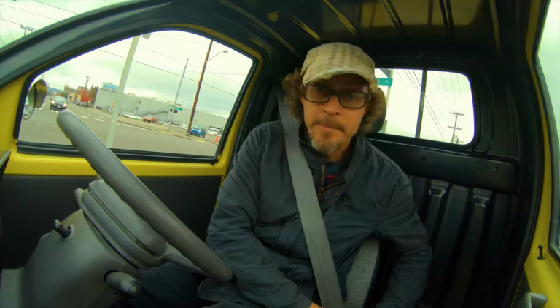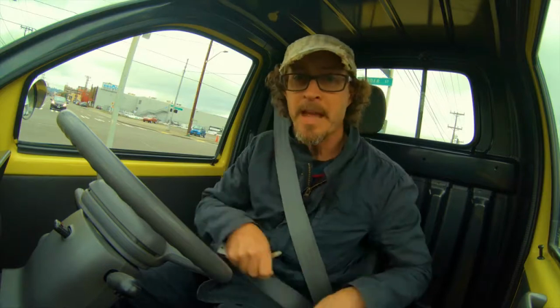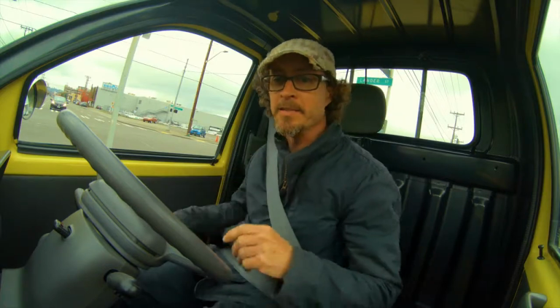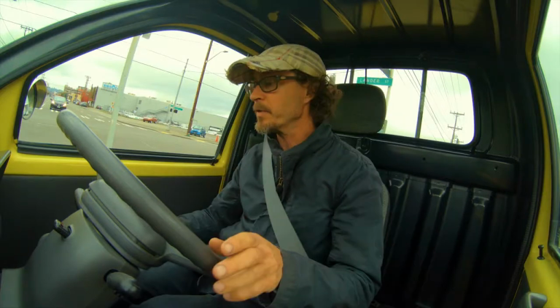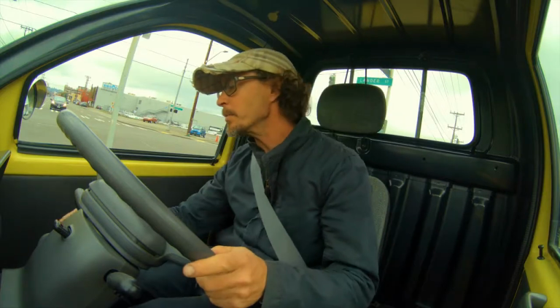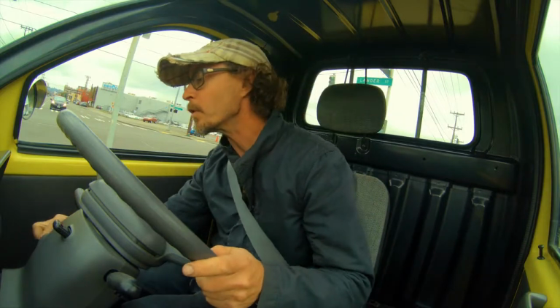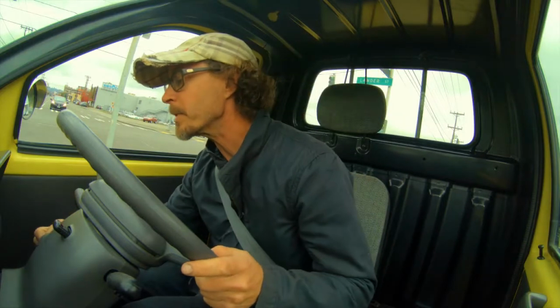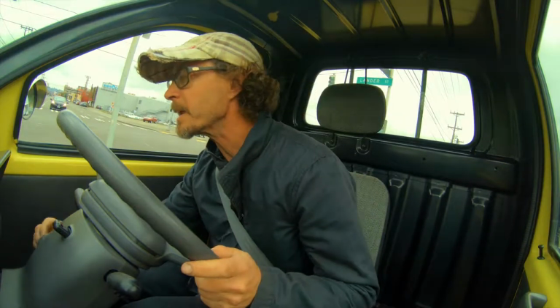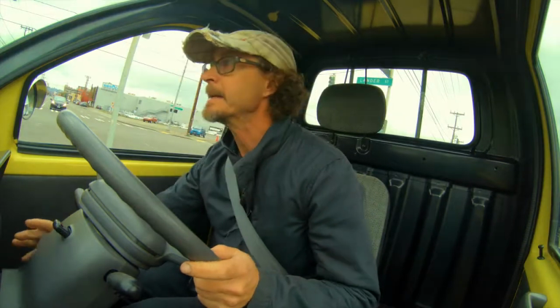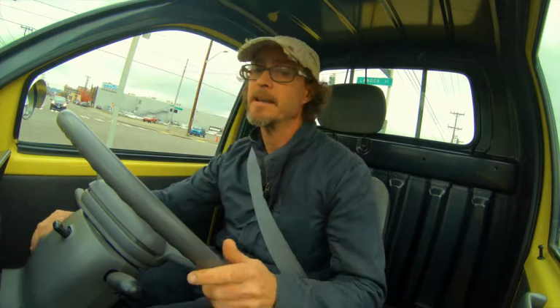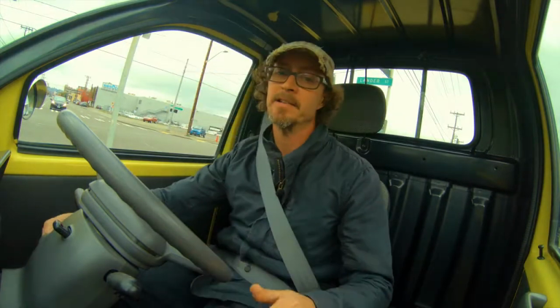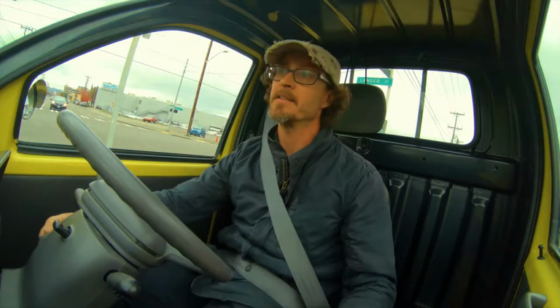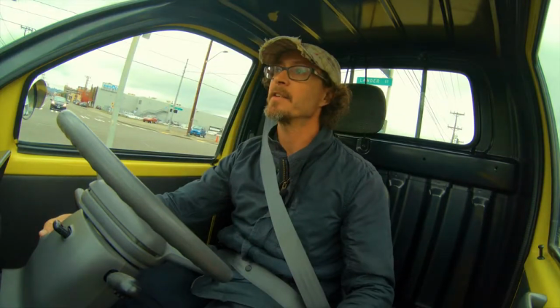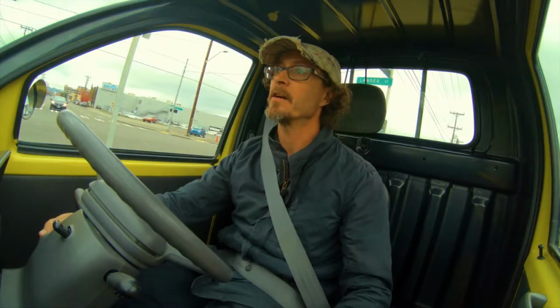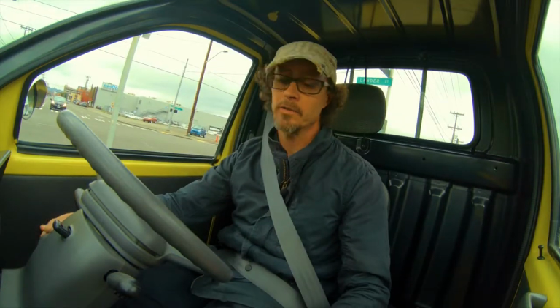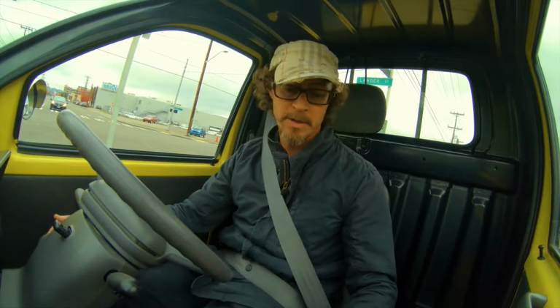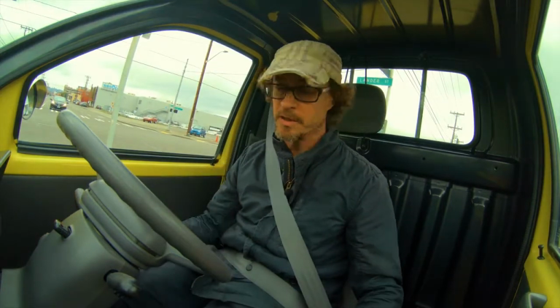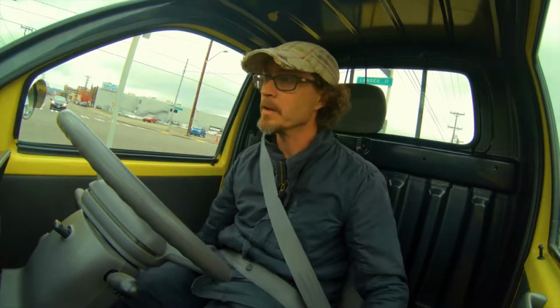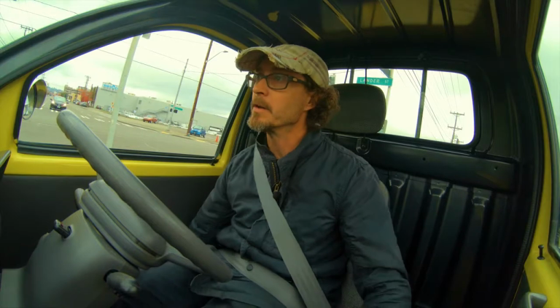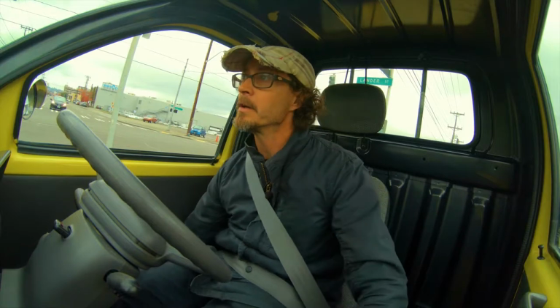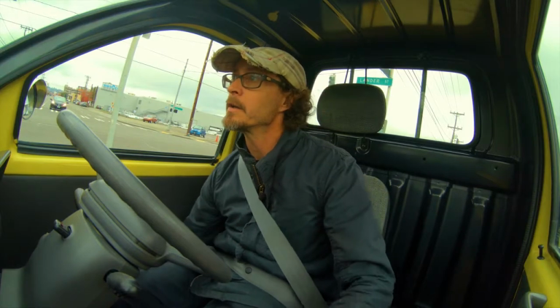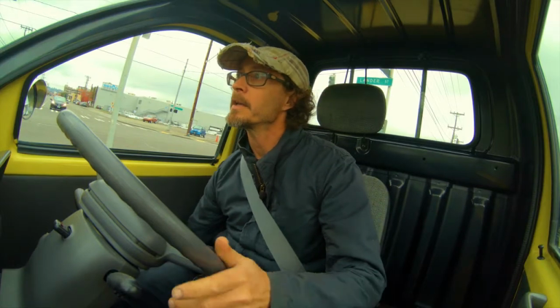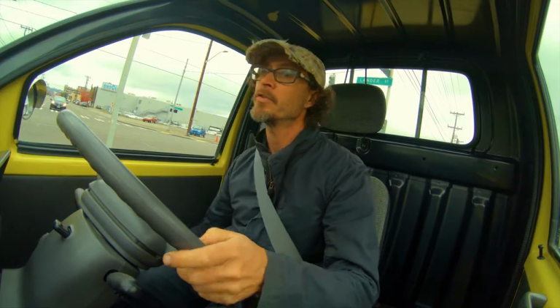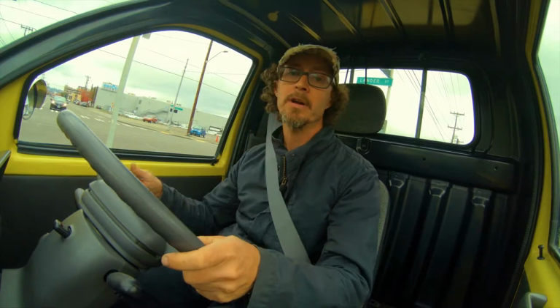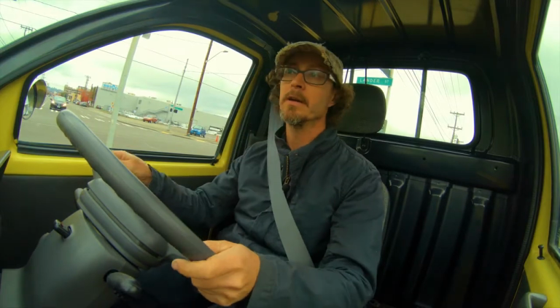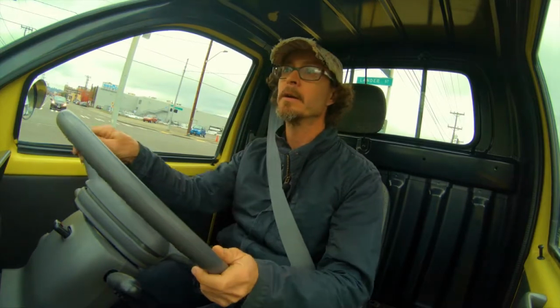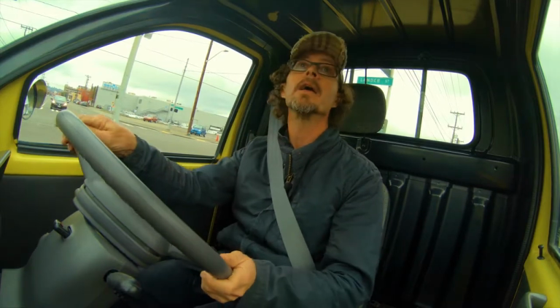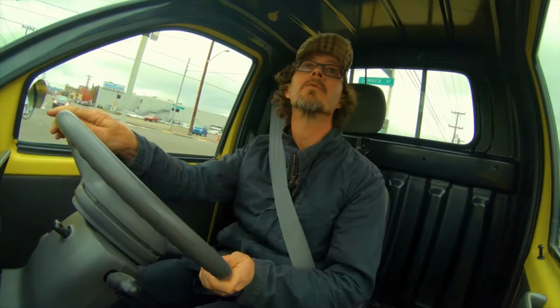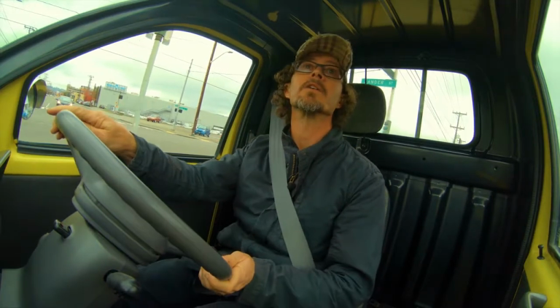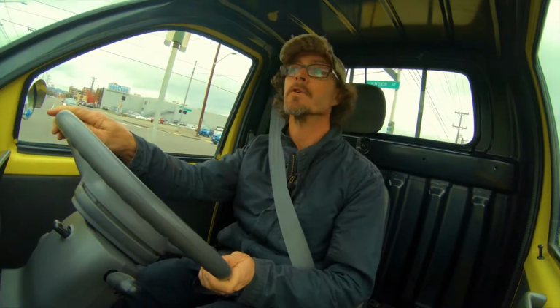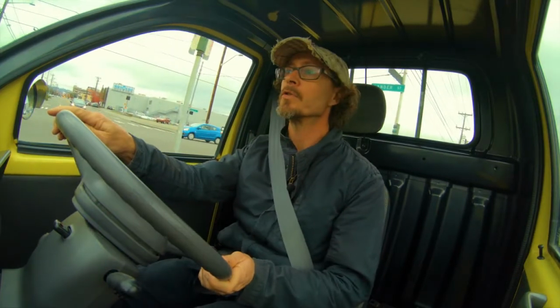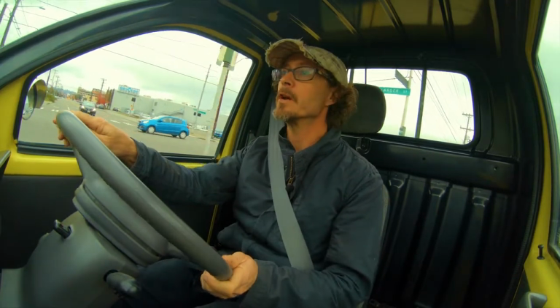Hey, it's Adam with Sodomoto. I'm in a 1996 Daihatsu Midget cake truck, and we're going to go for a short drive.